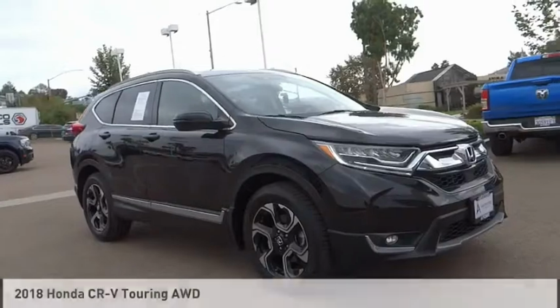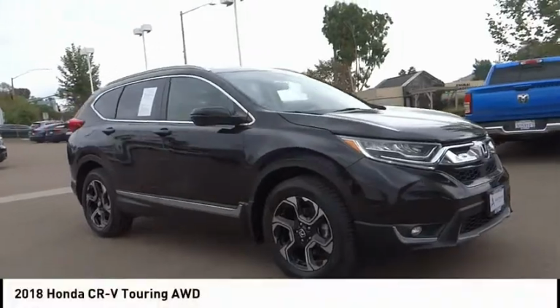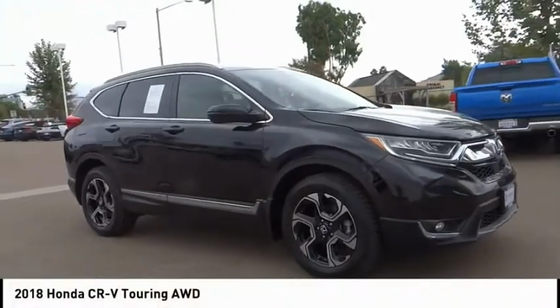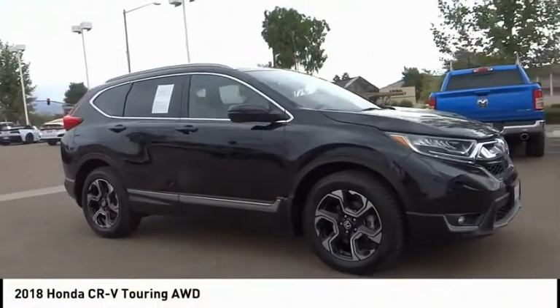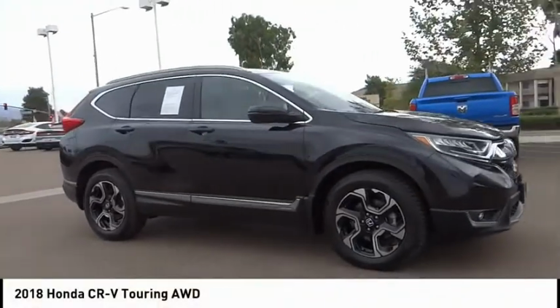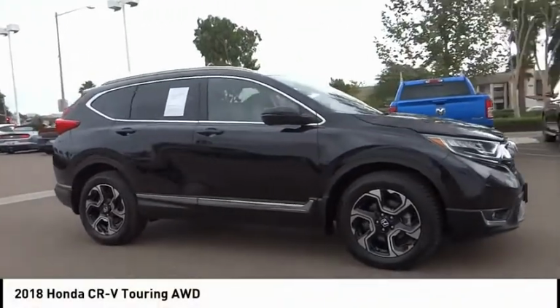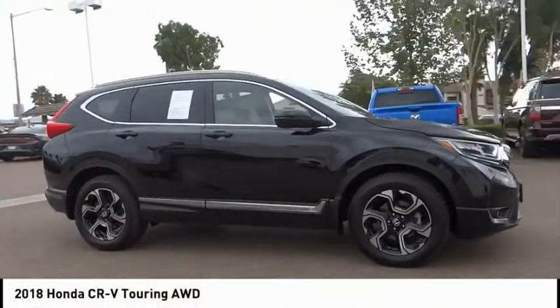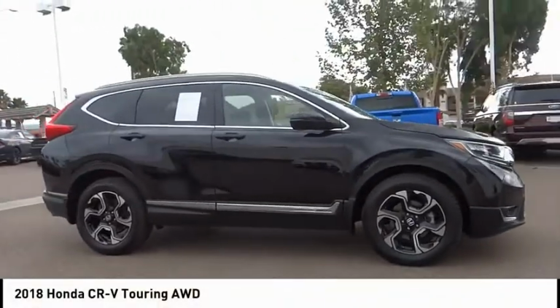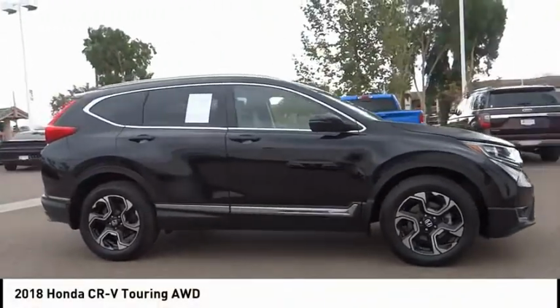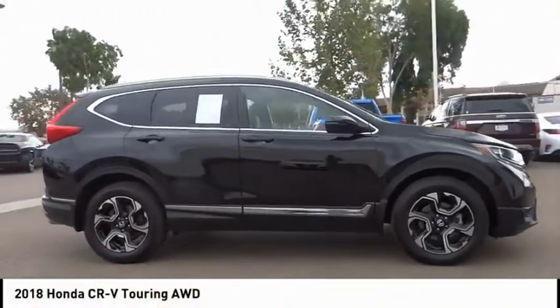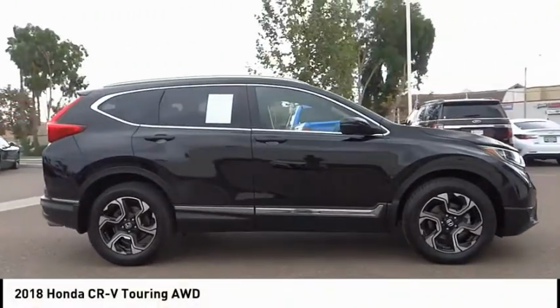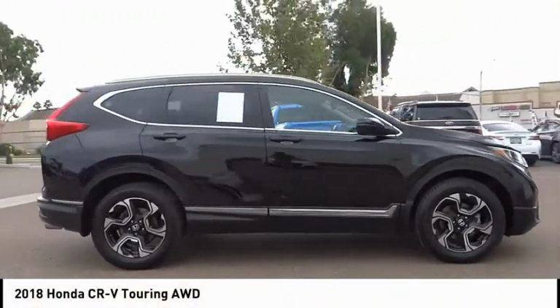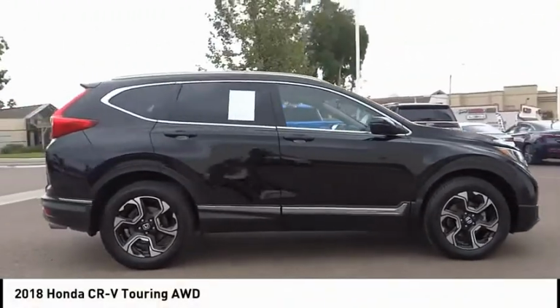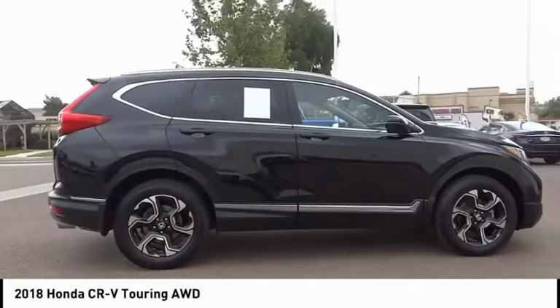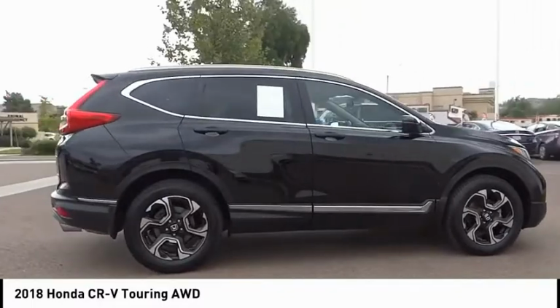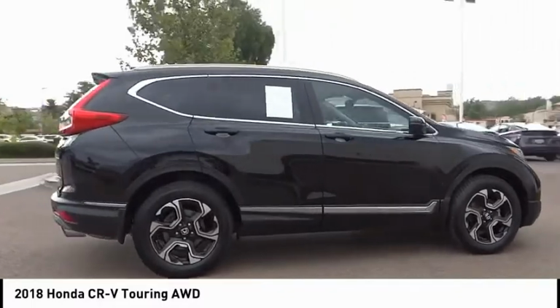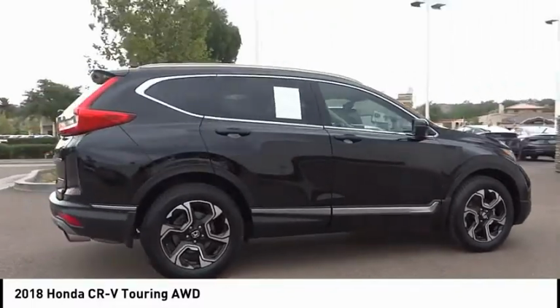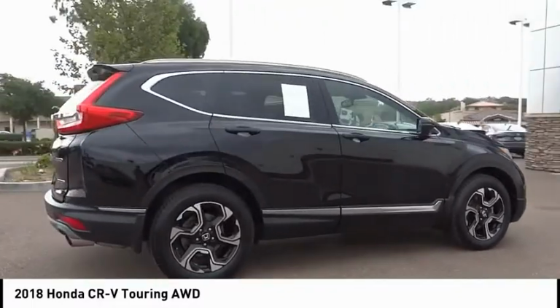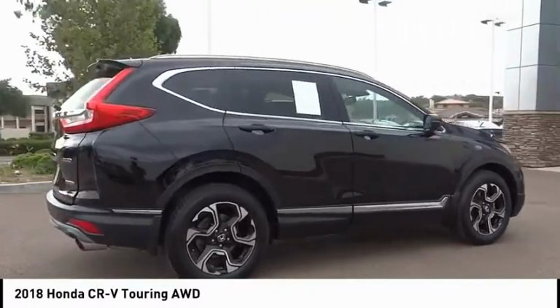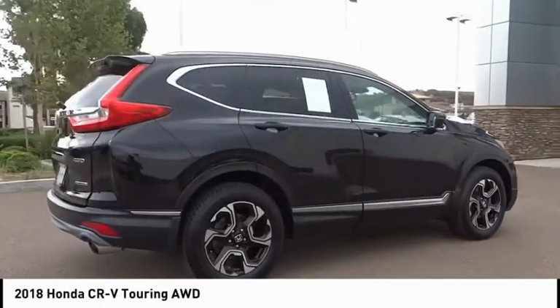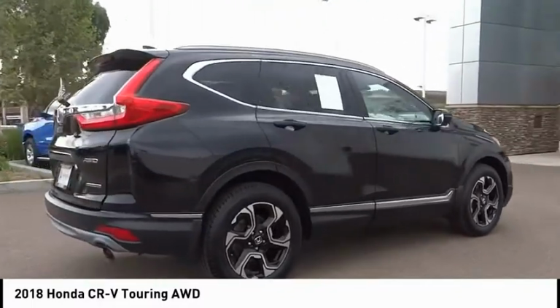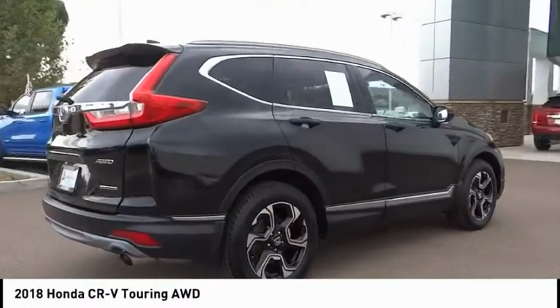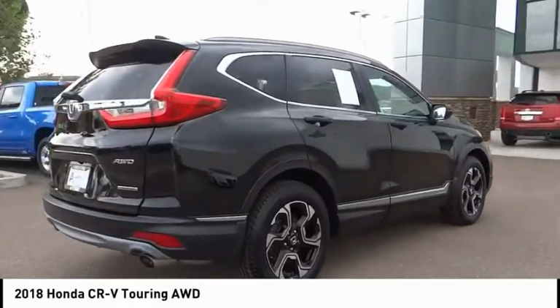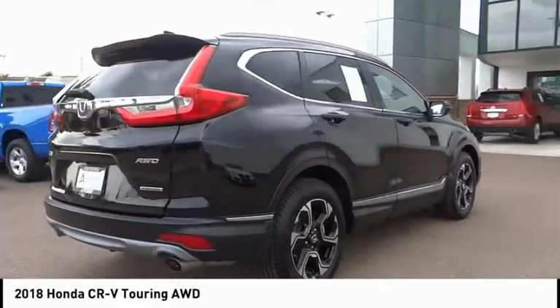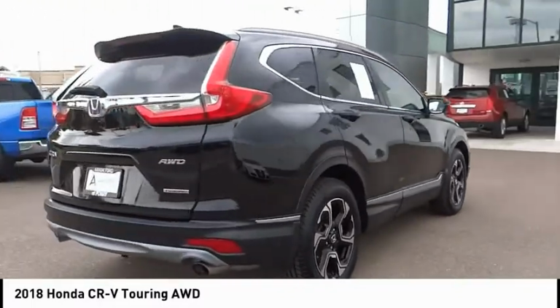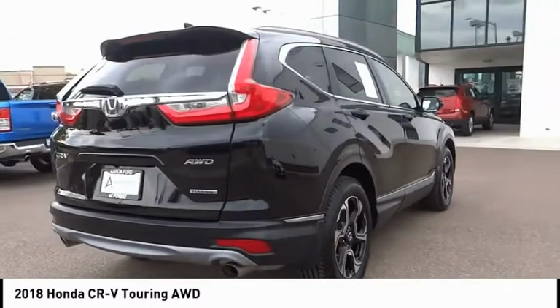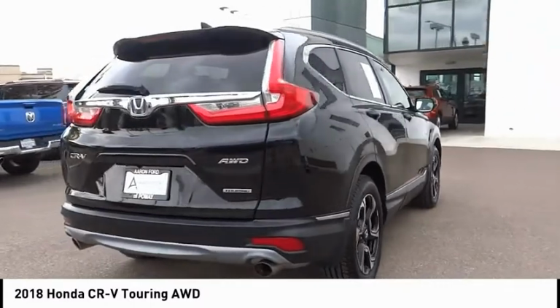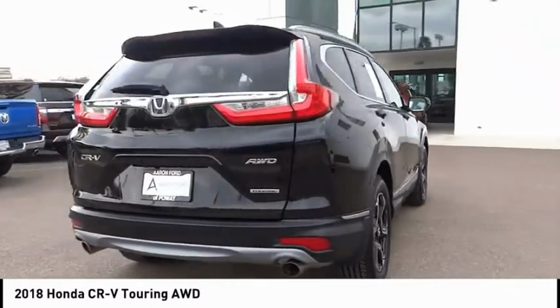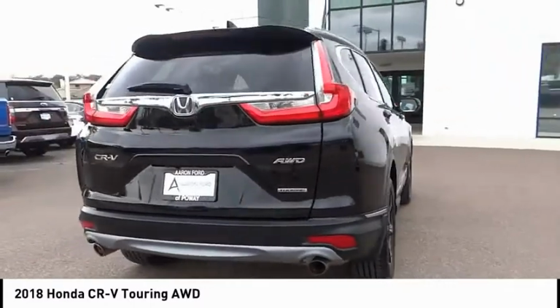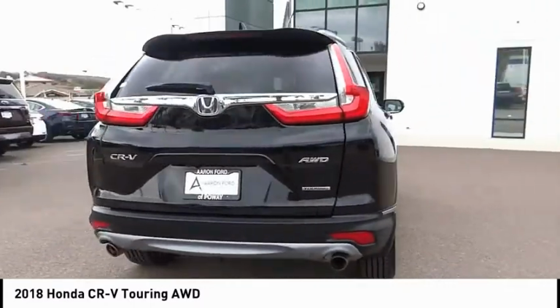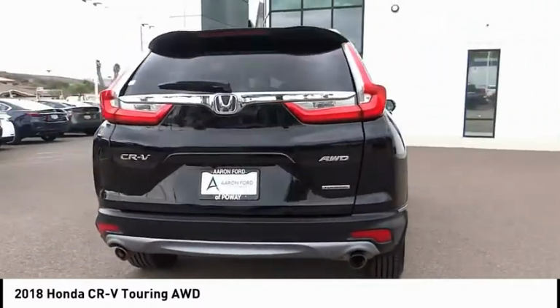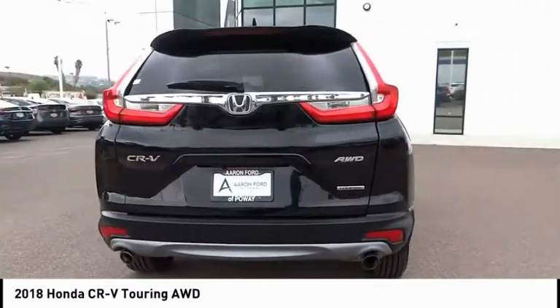Stop by and take a look at the 2018 CR-V — a top recommended vehicle because of its car-like driving manners, good value, cool technology, and comfy interior.